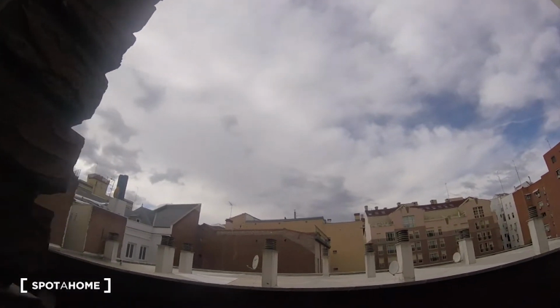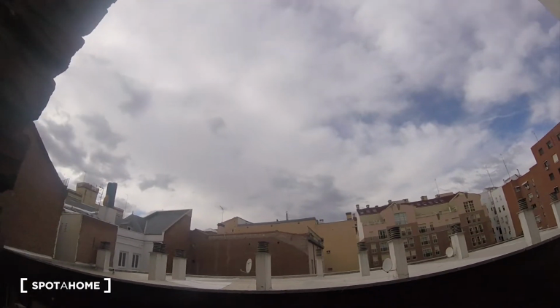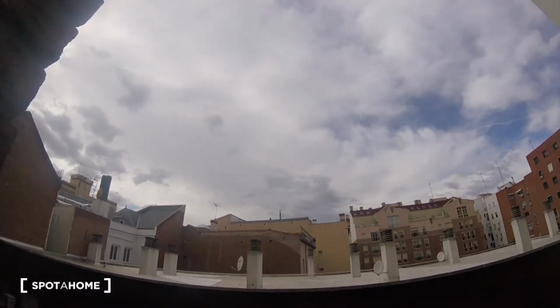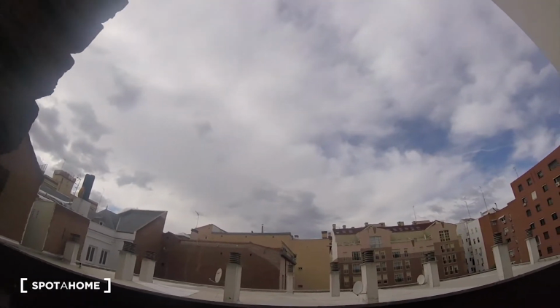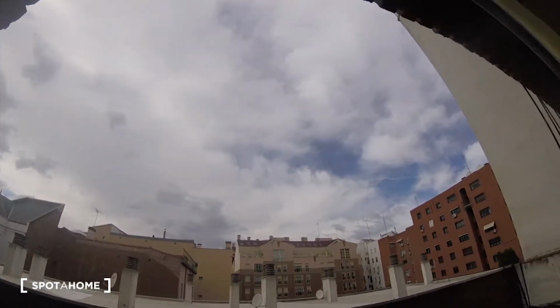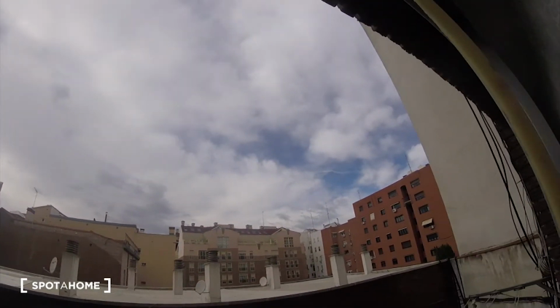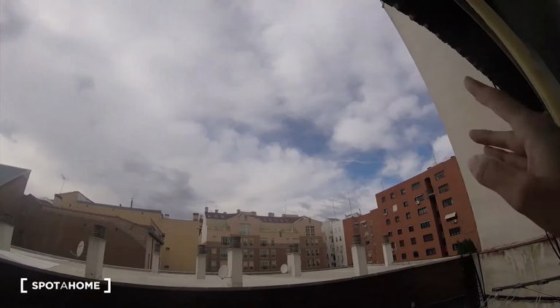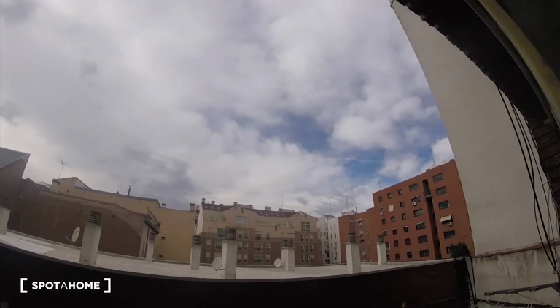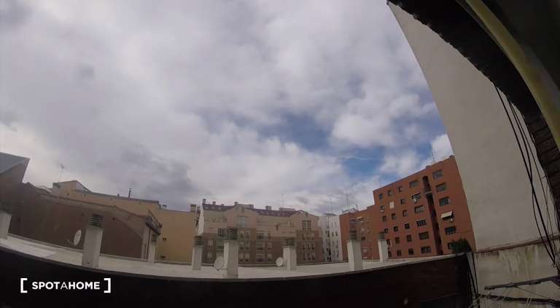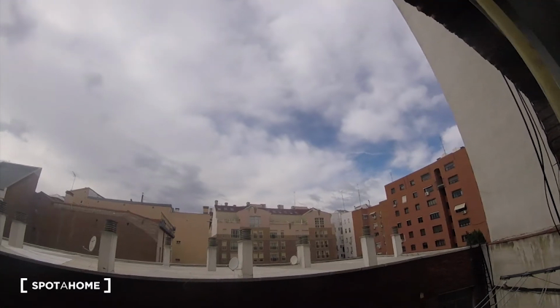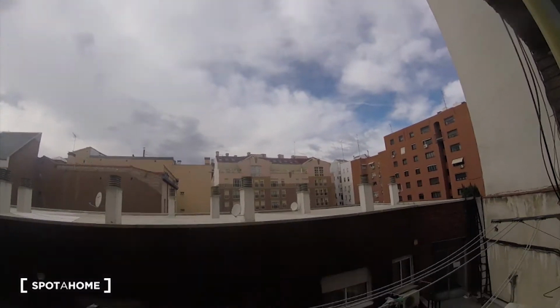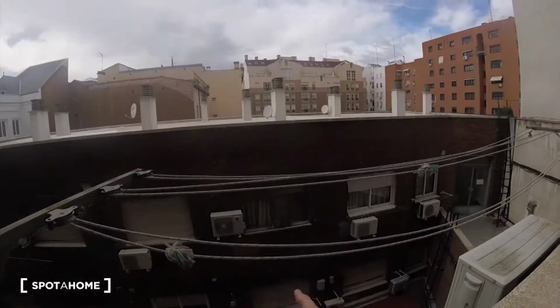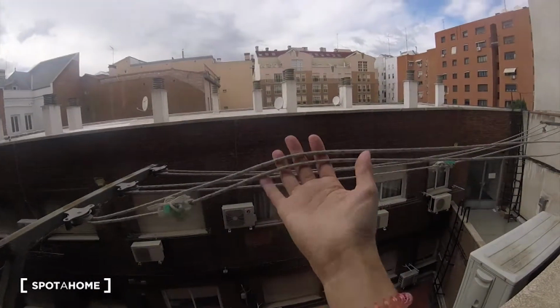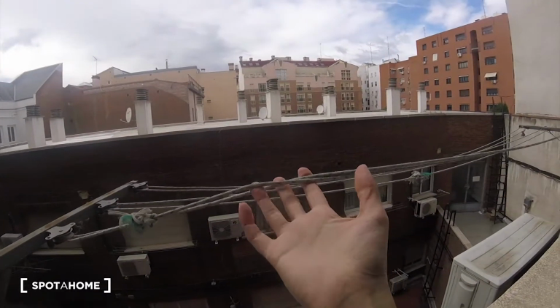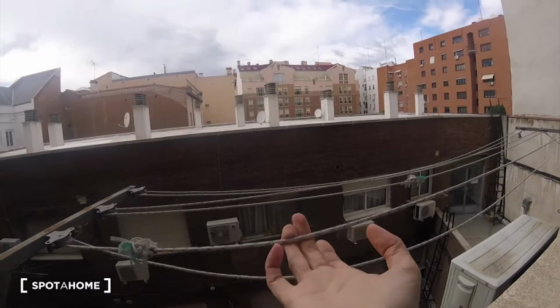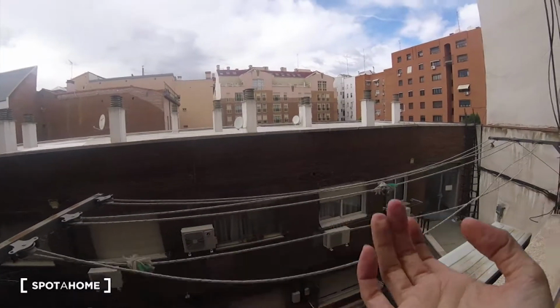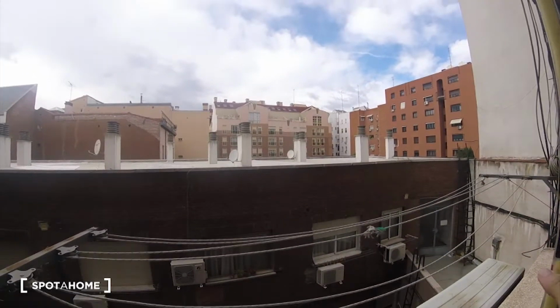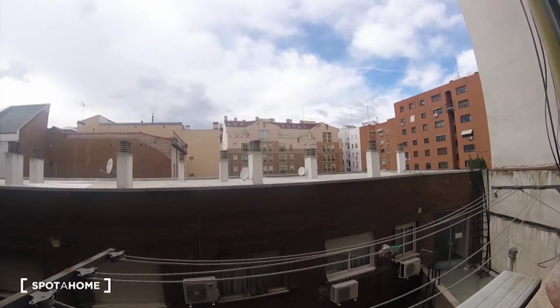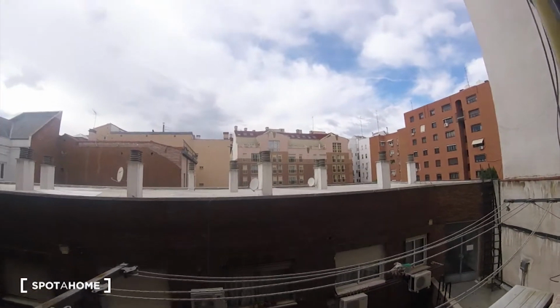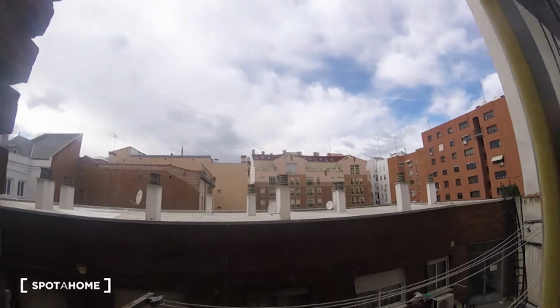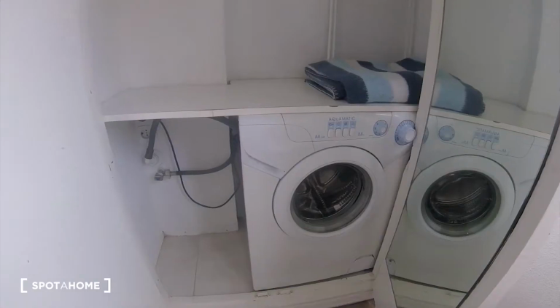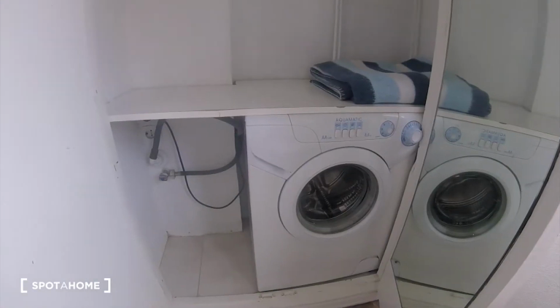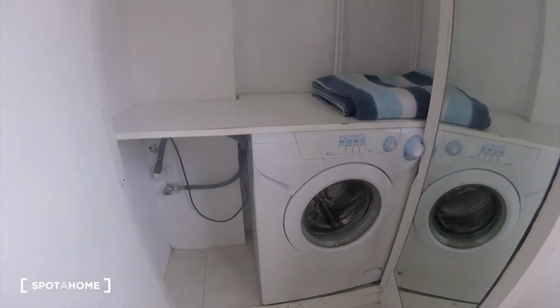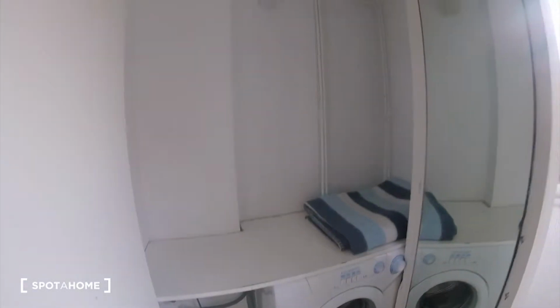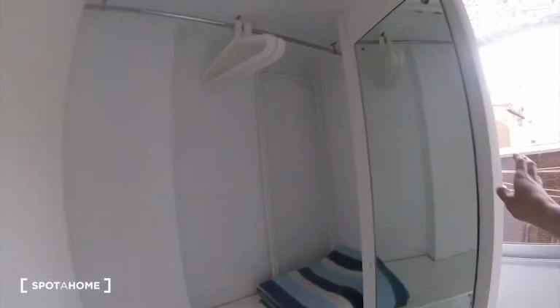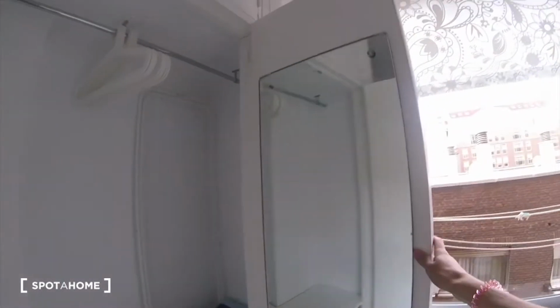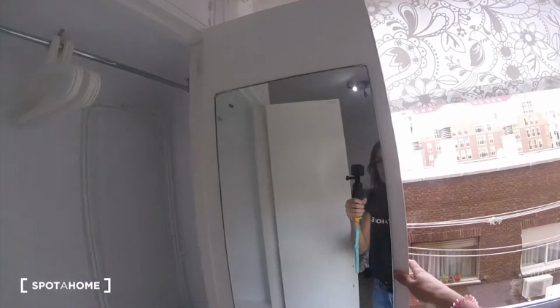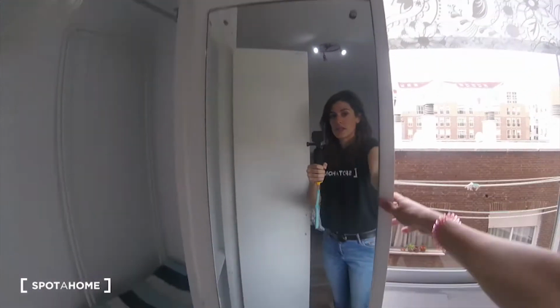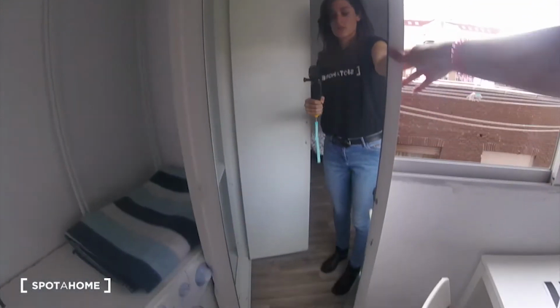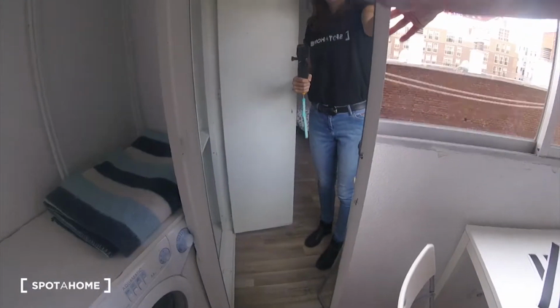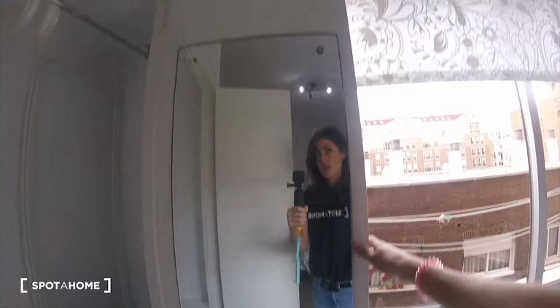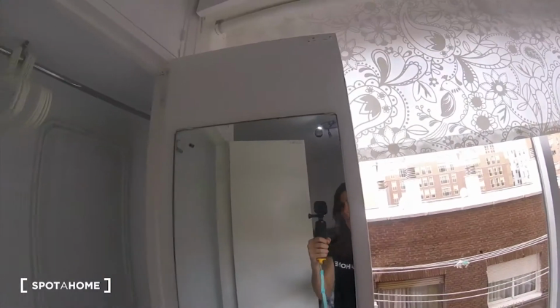It was raining, and now there are fewer clouds, so you can see the light coming in. Here we have a rack for drying your clothes, and there is another mirror here.